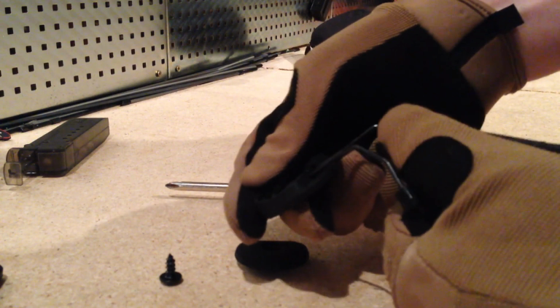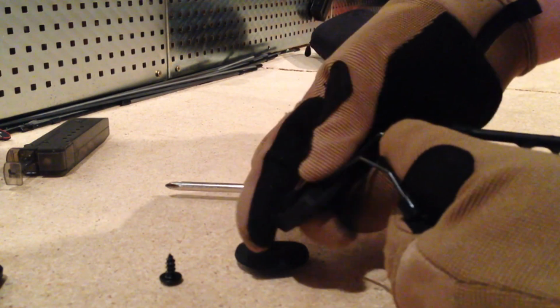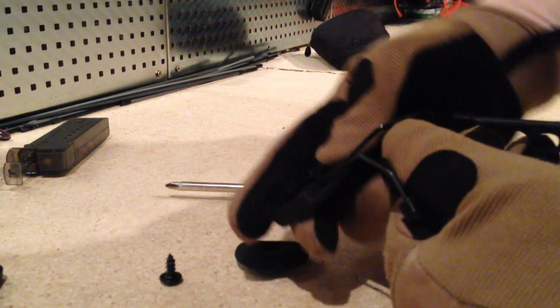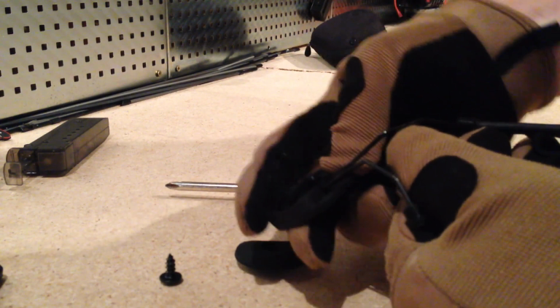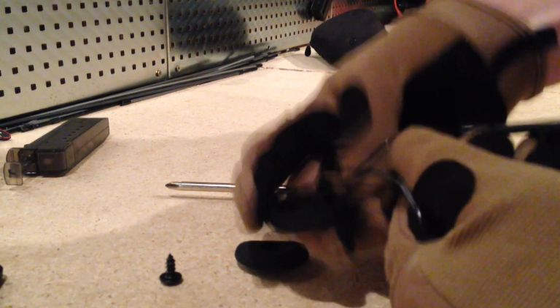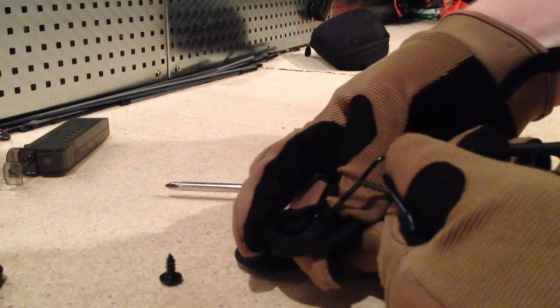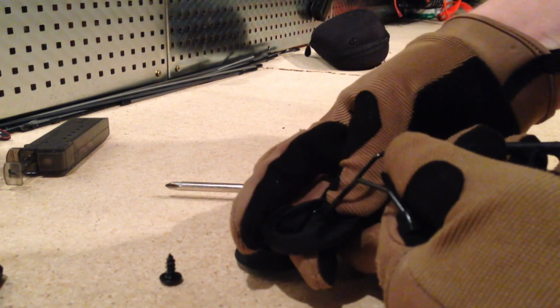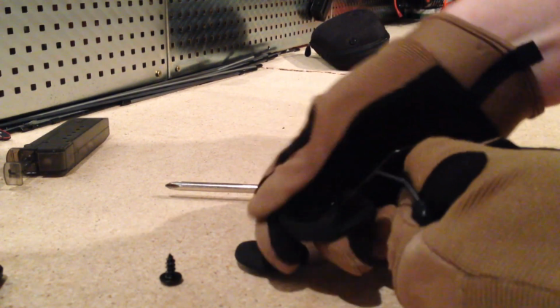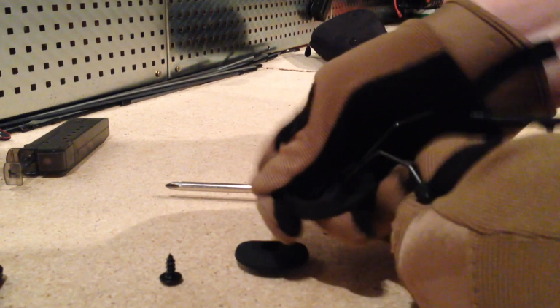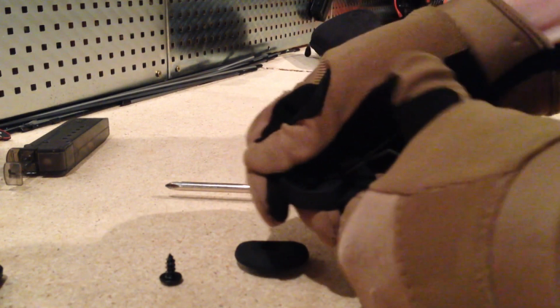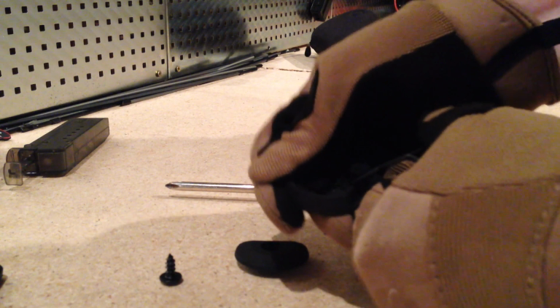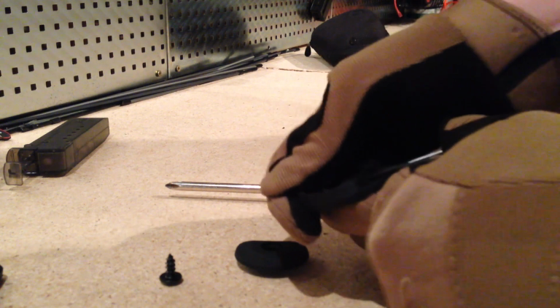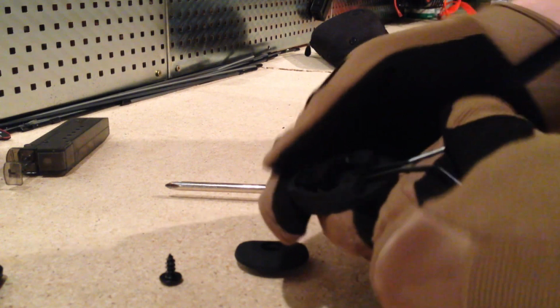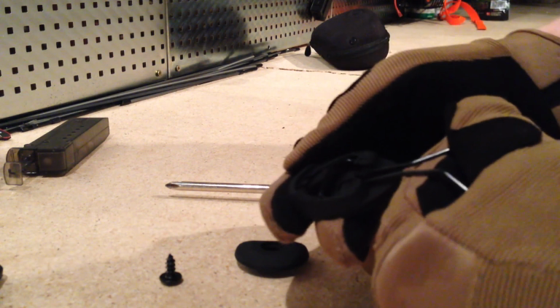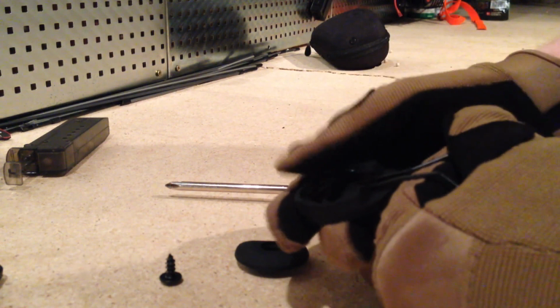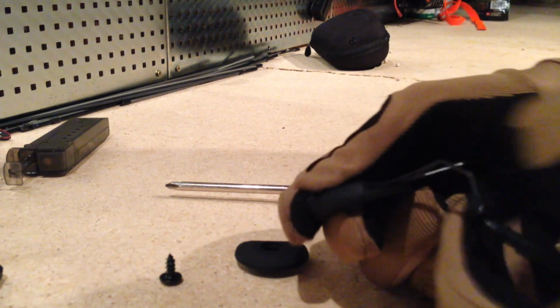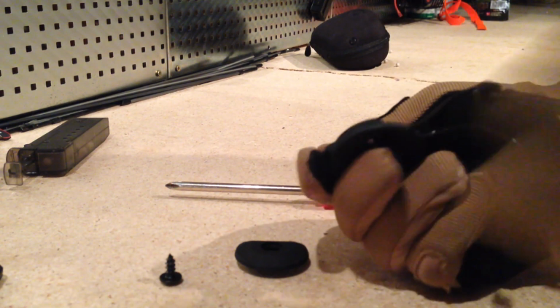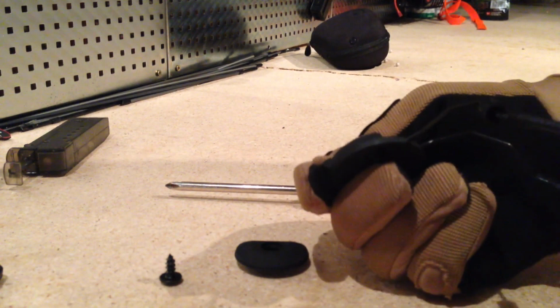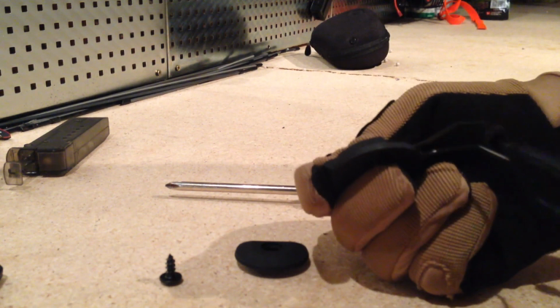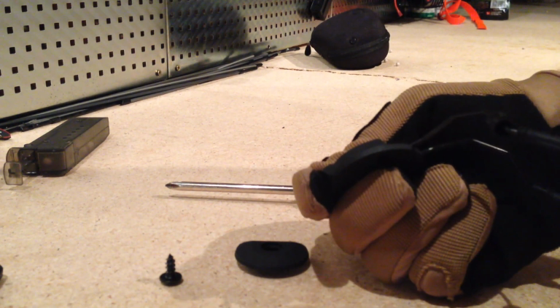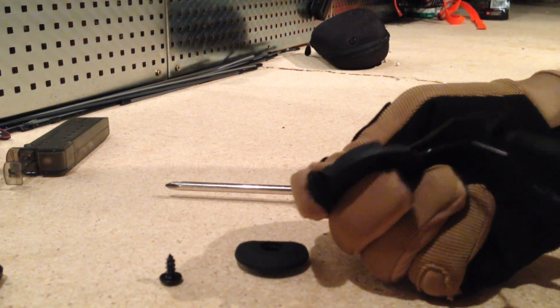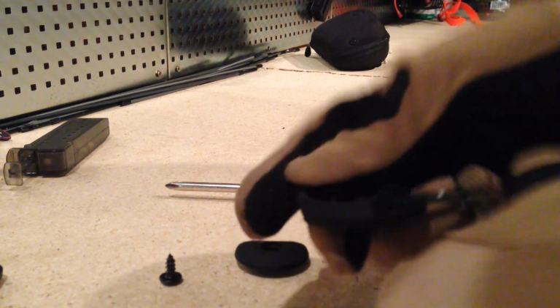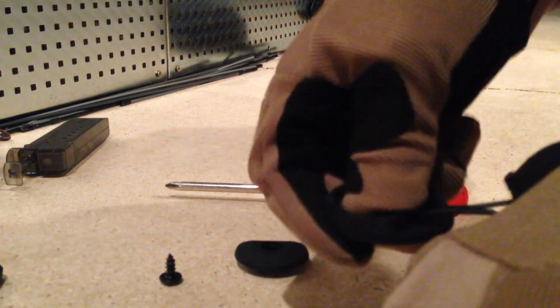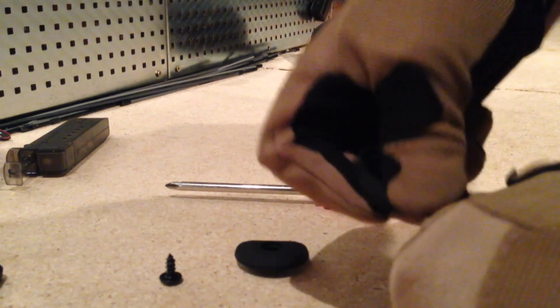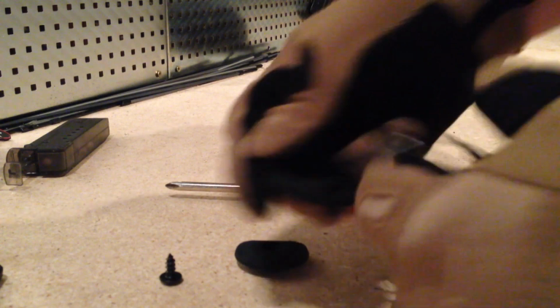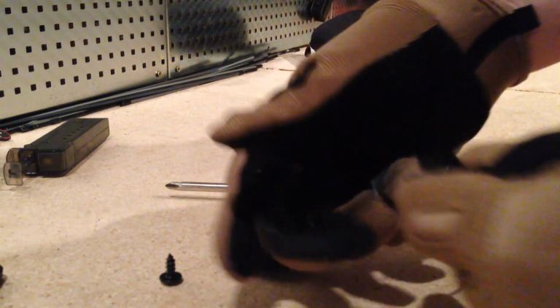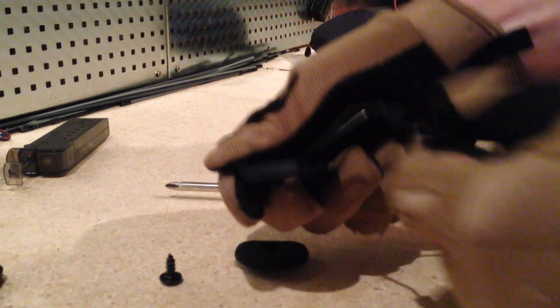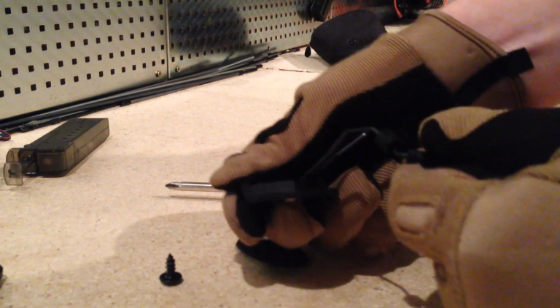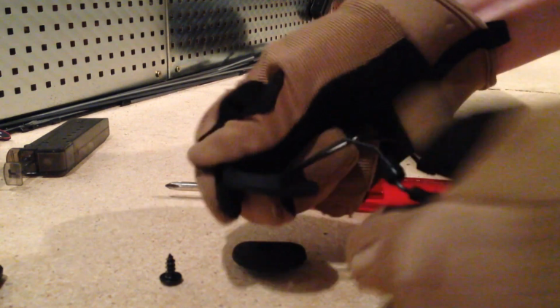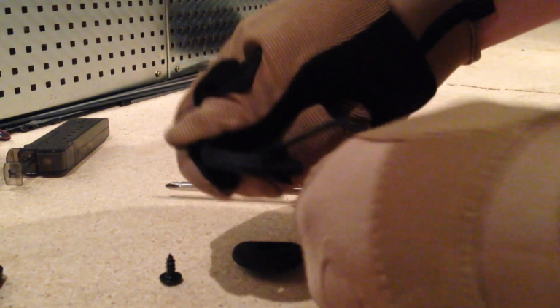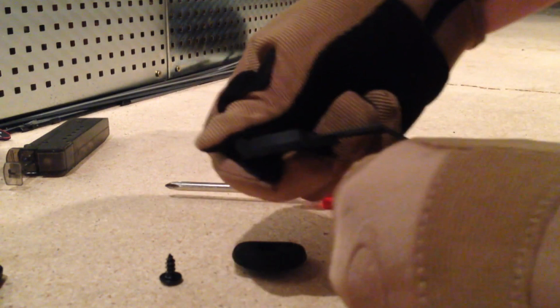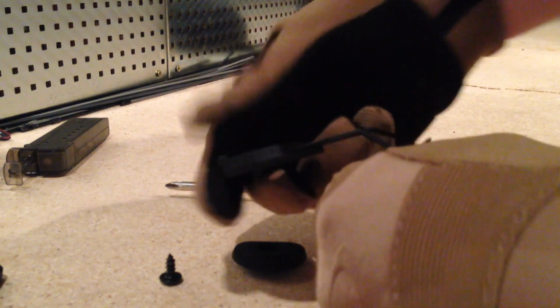Like this — and what you're going to get to is, you can see where it just clicks into place. What I did was have it folded in — now it's out — and push it in.